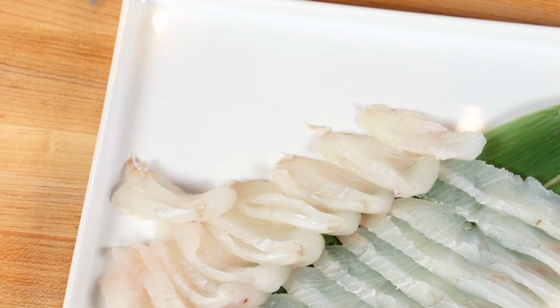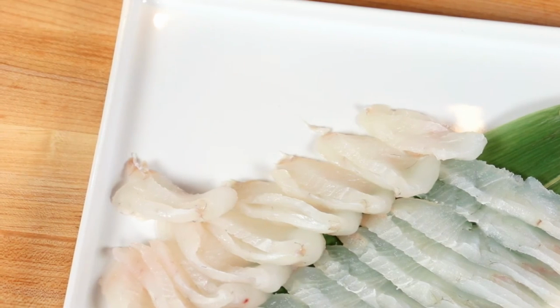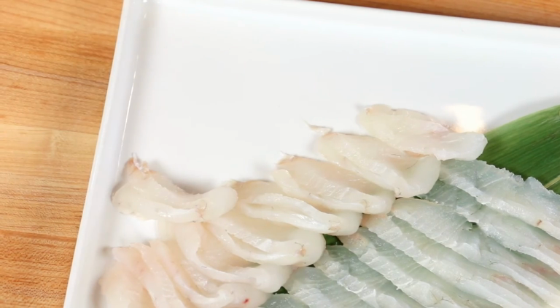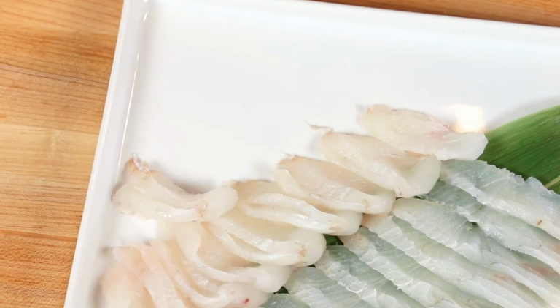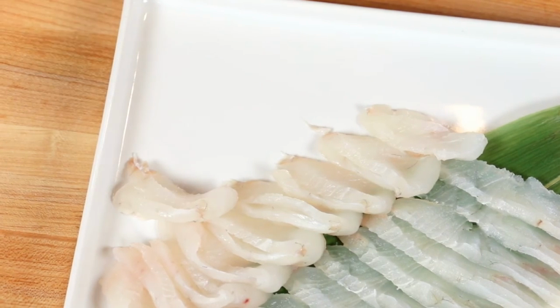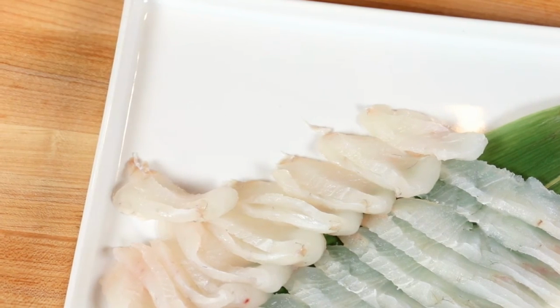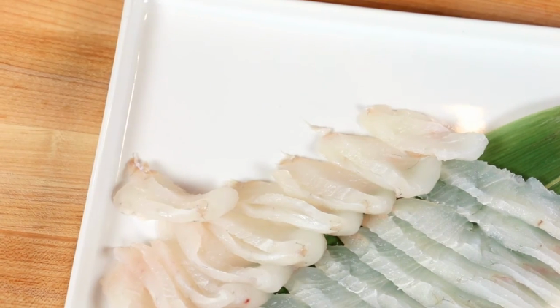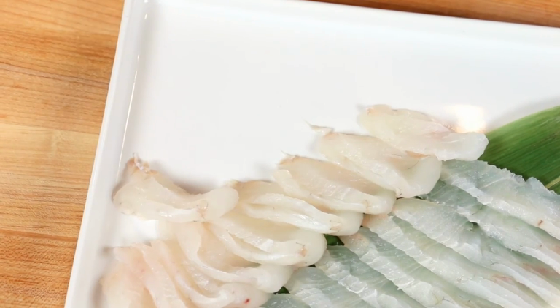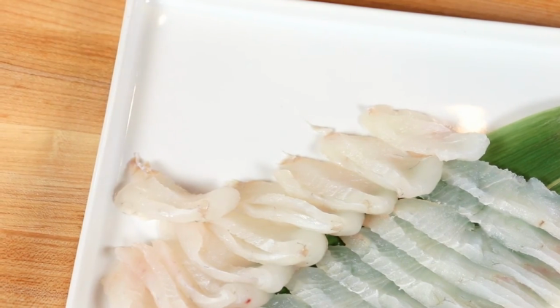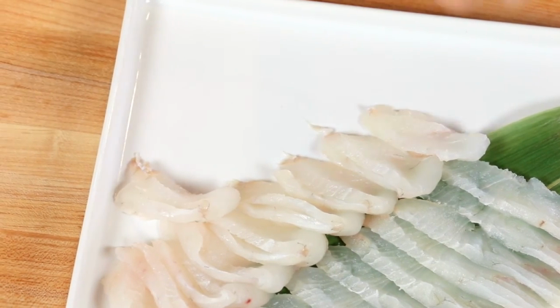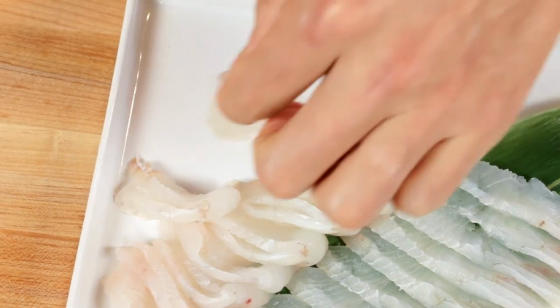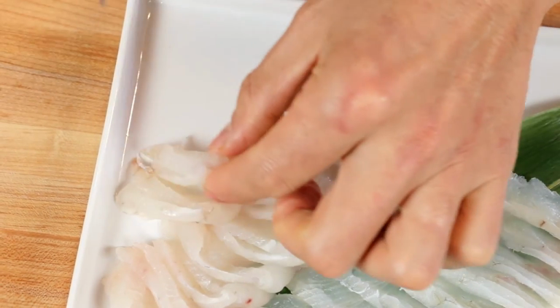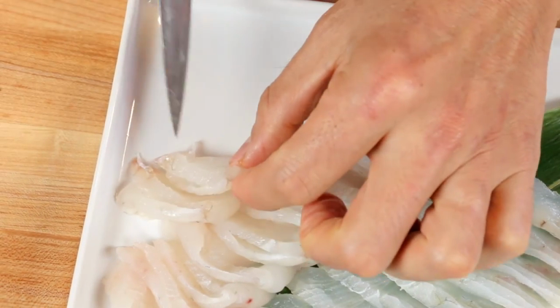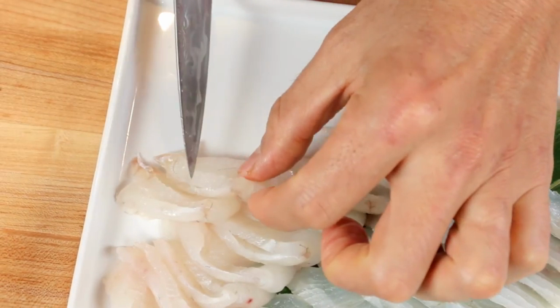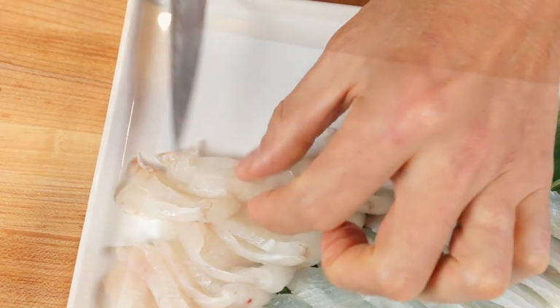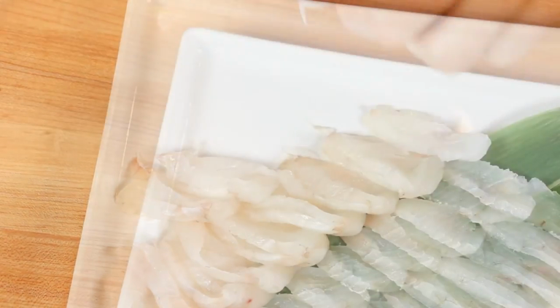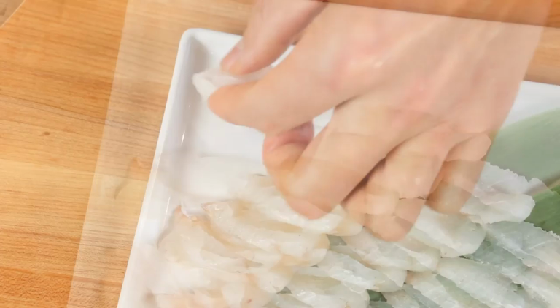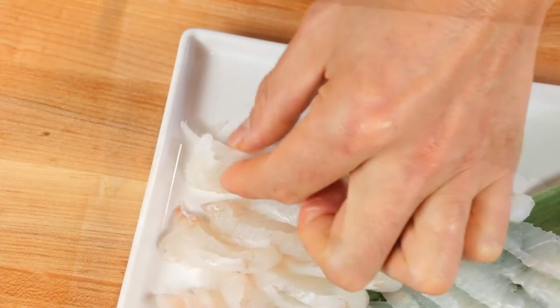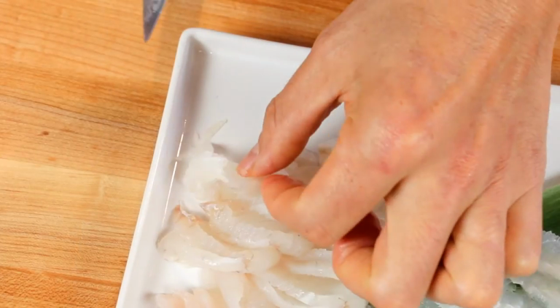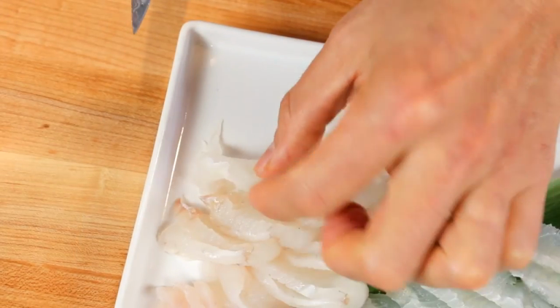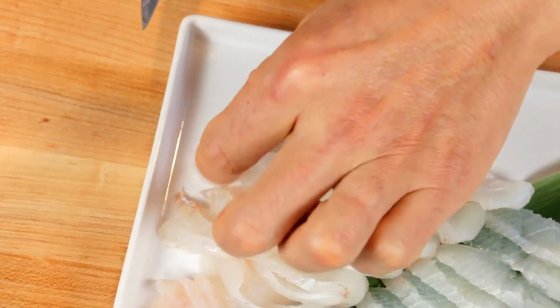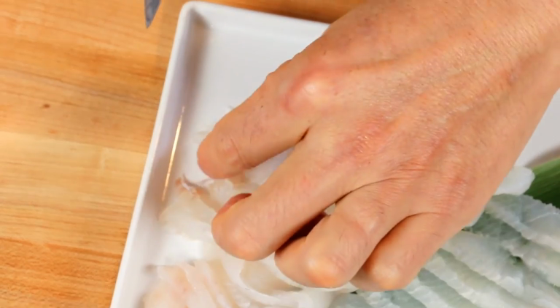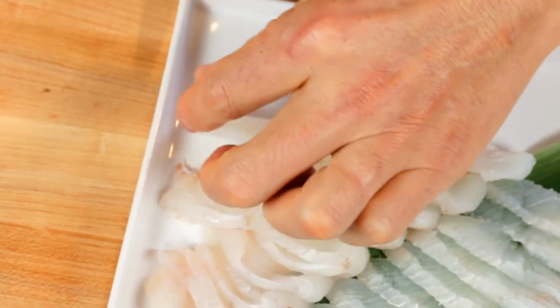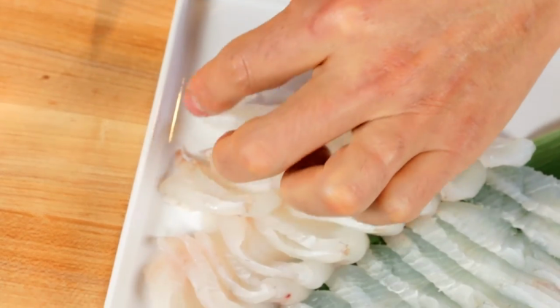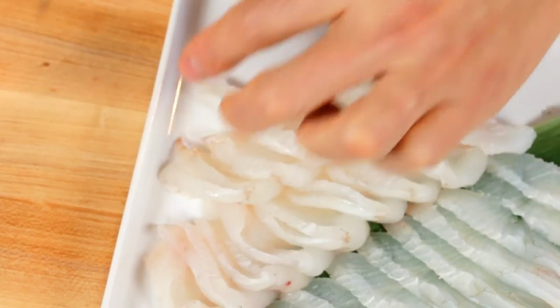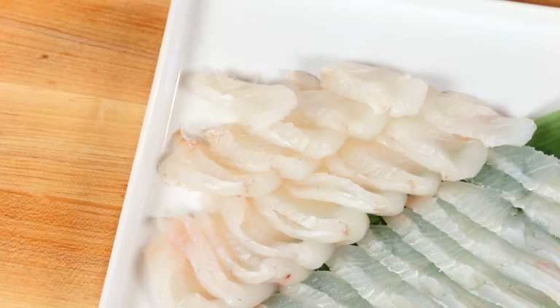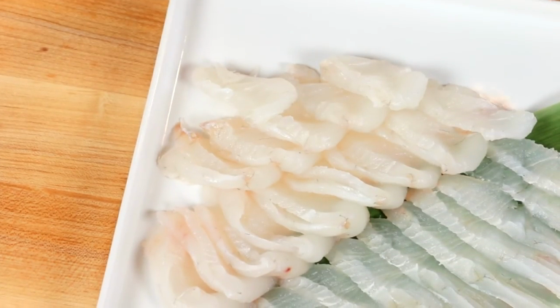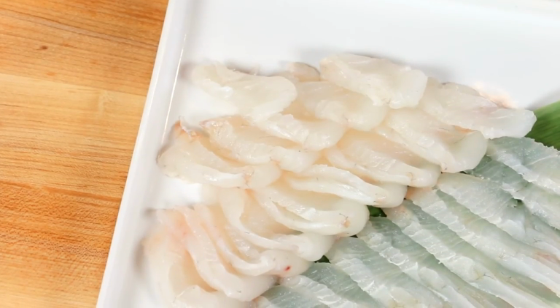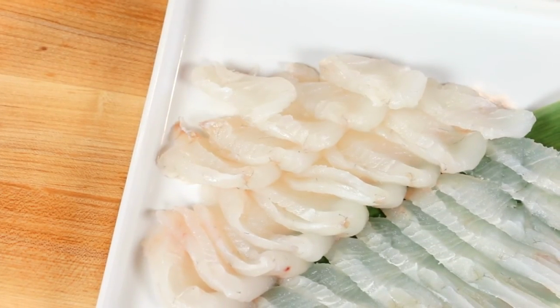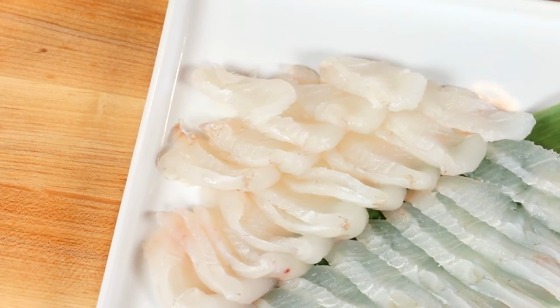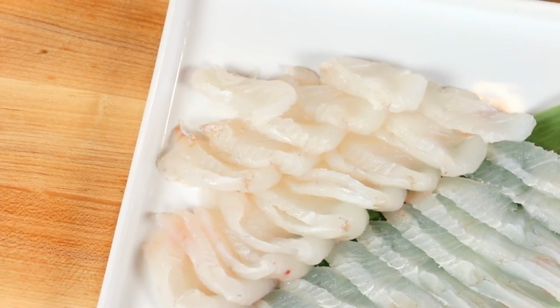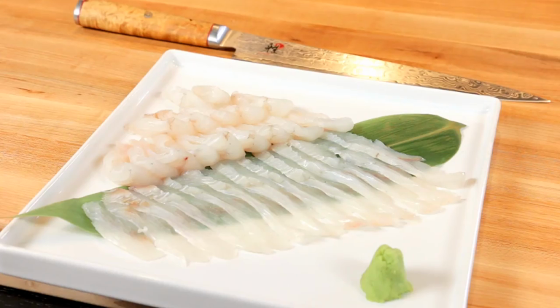It's so important that you cut your fish with one stroke instead of two or three.